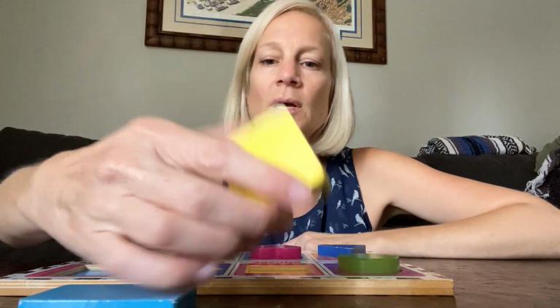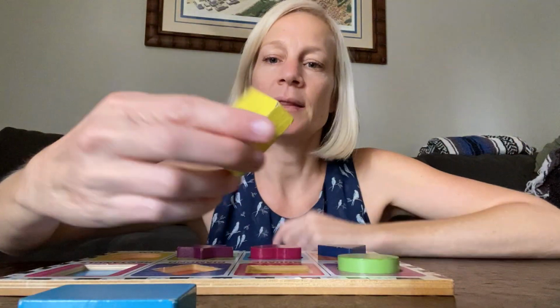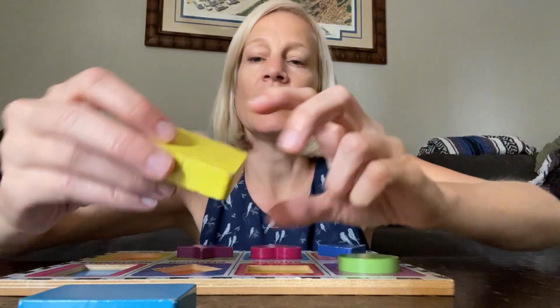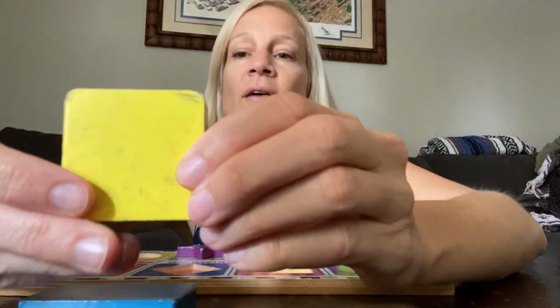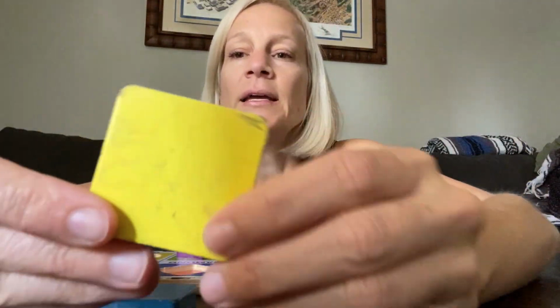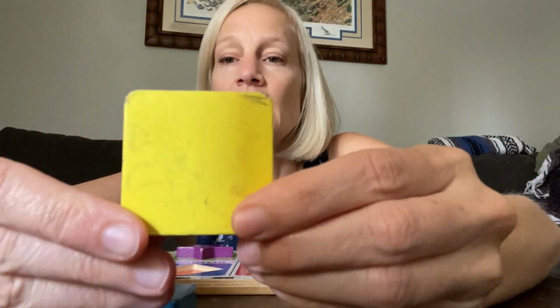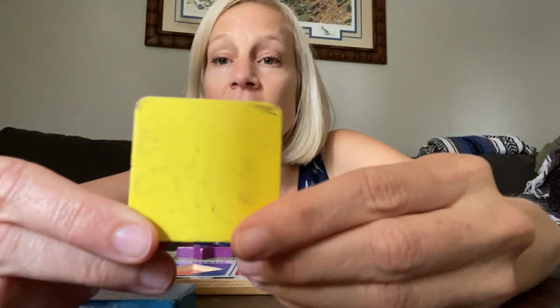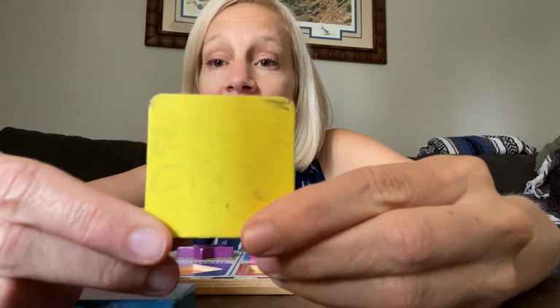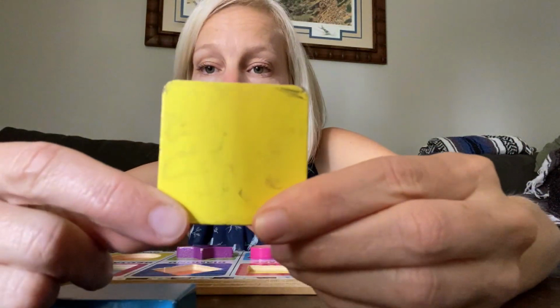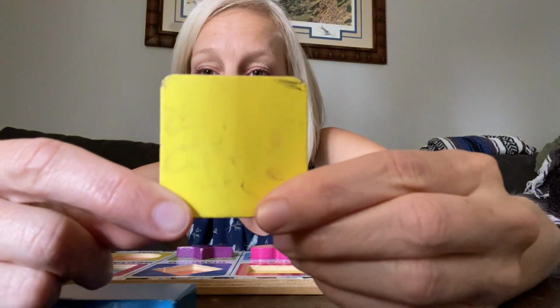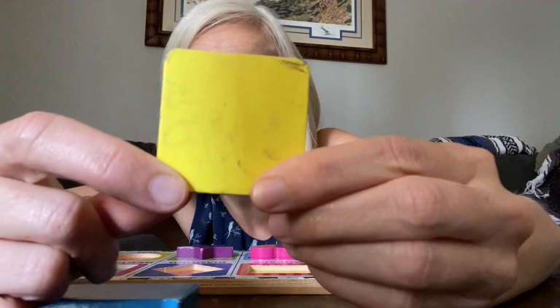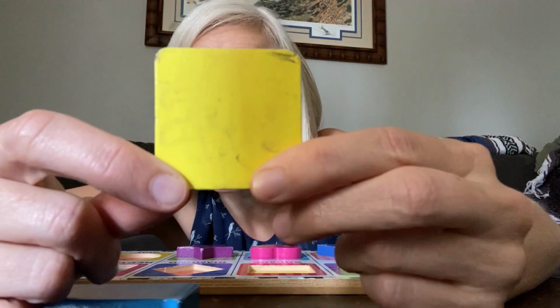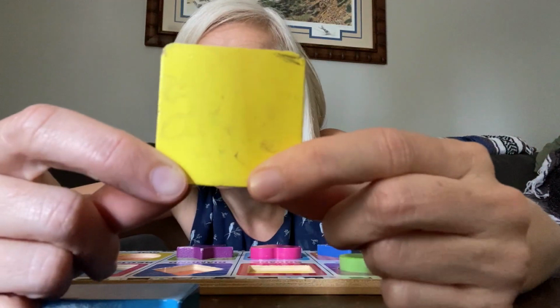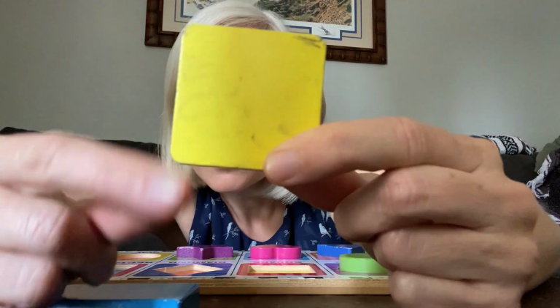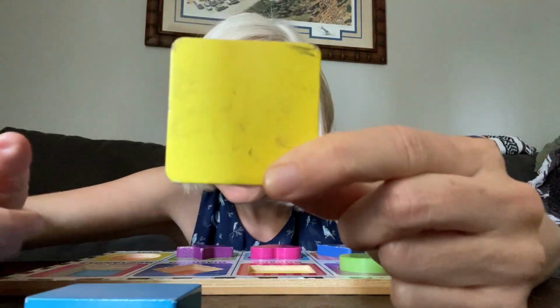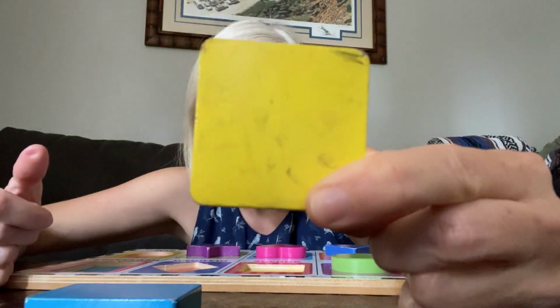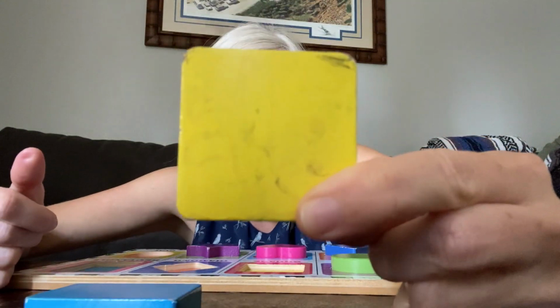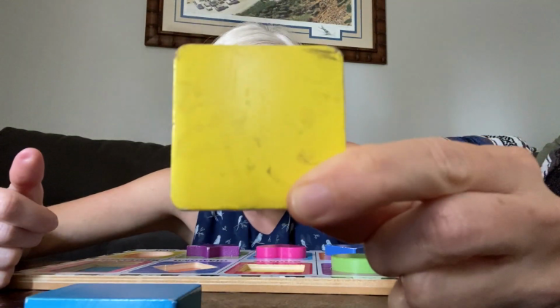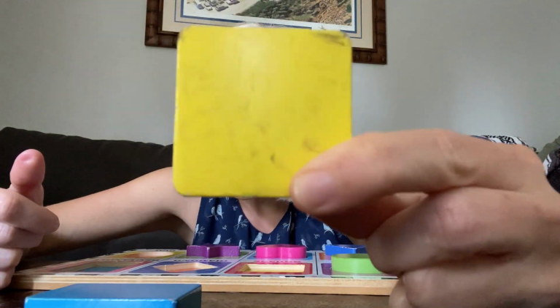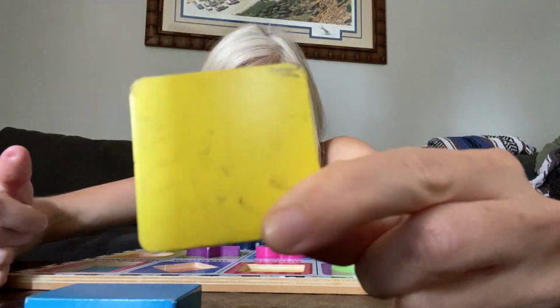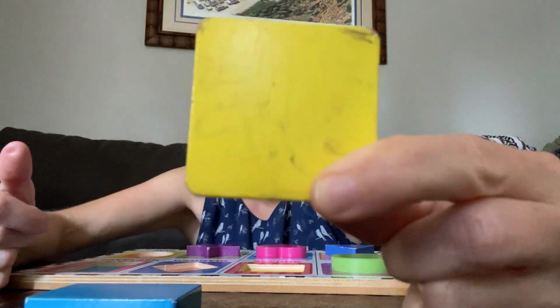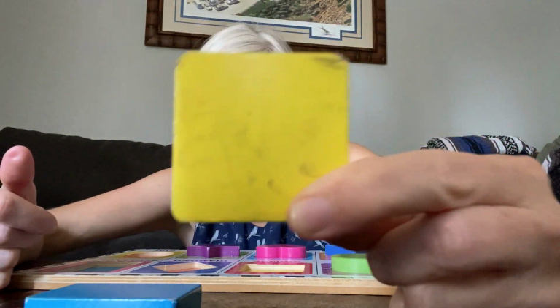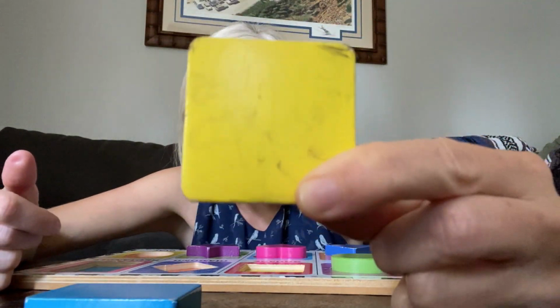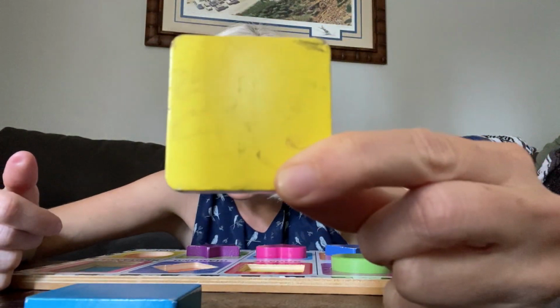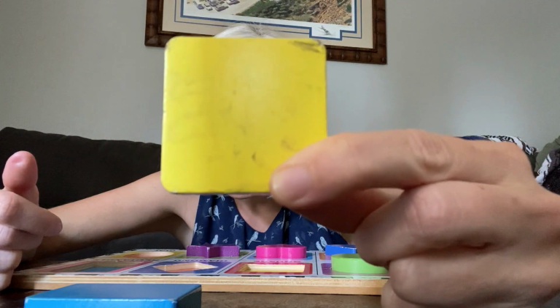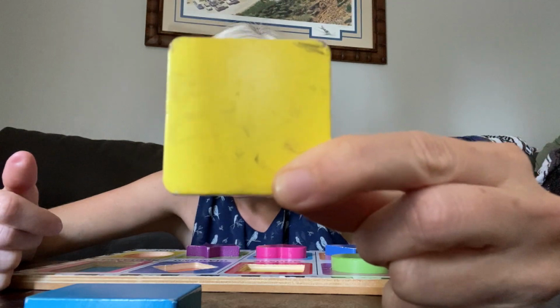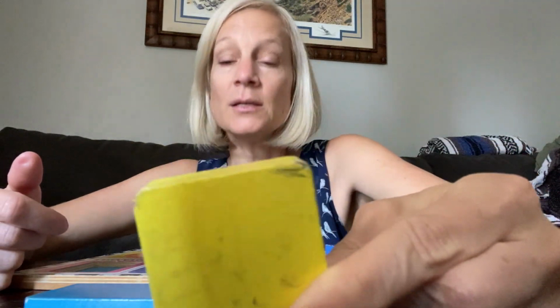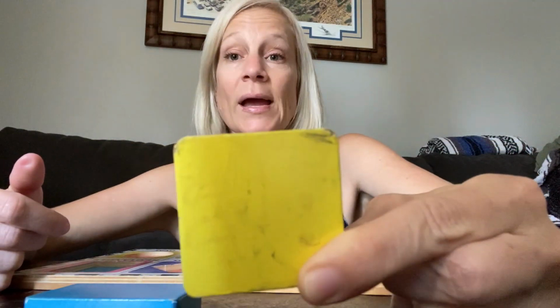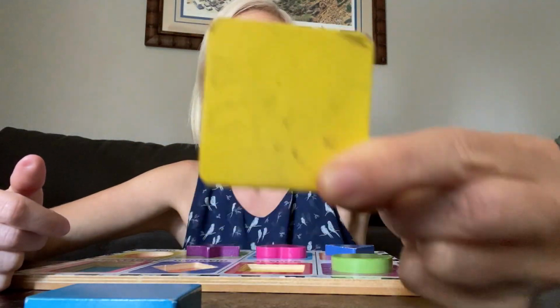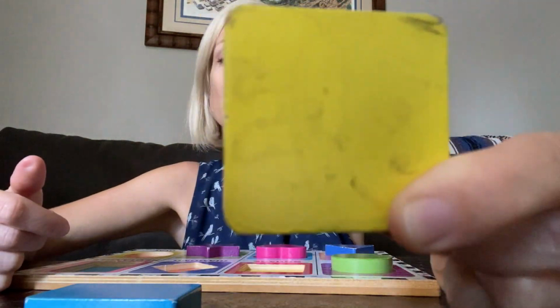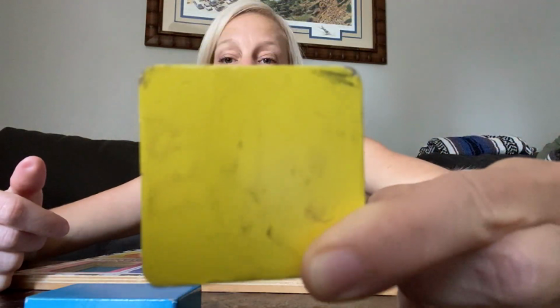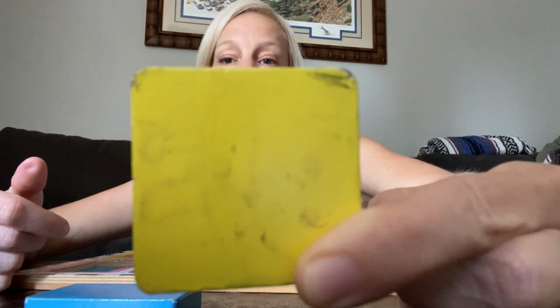And then I have a yellow square. Square. I'm making it as big as my head. Square. Yellow square.